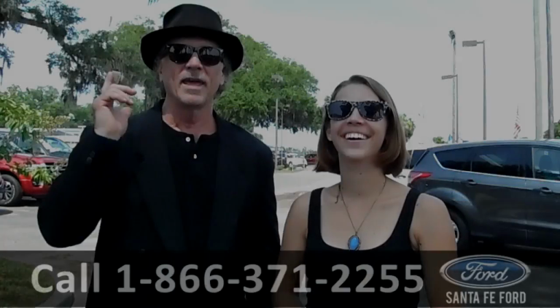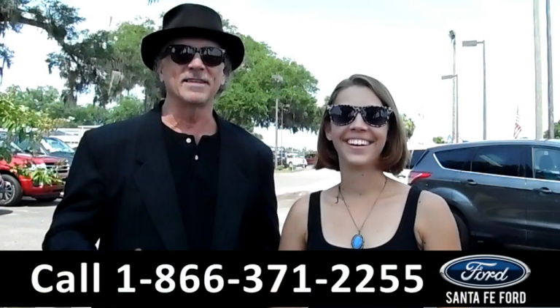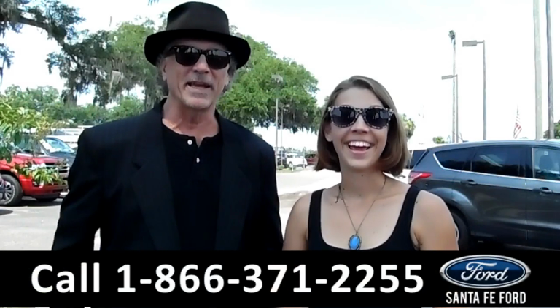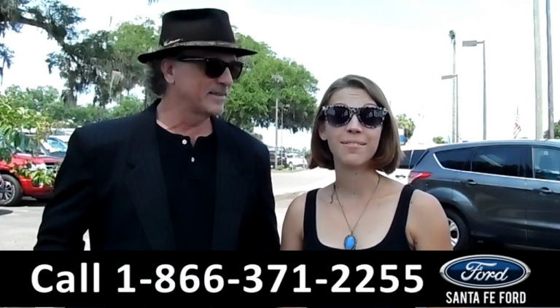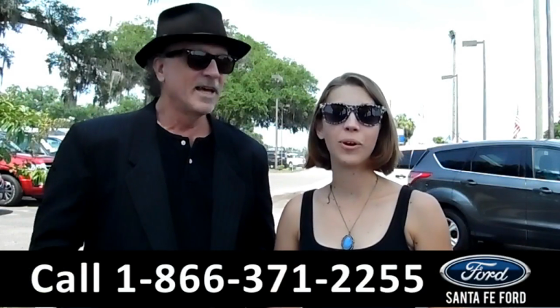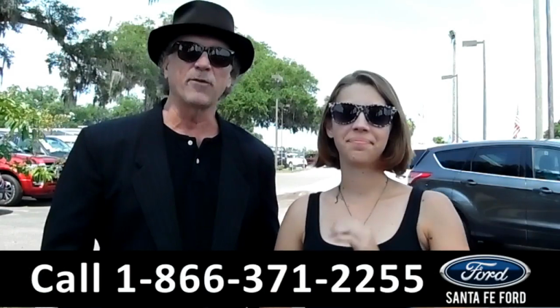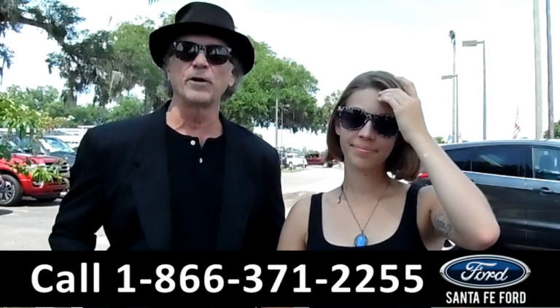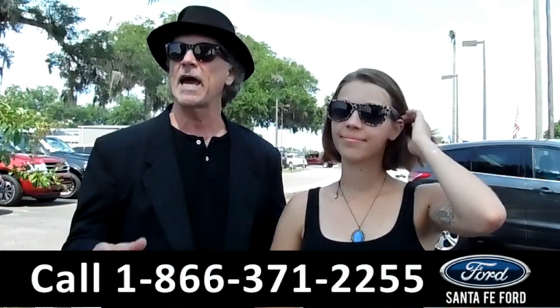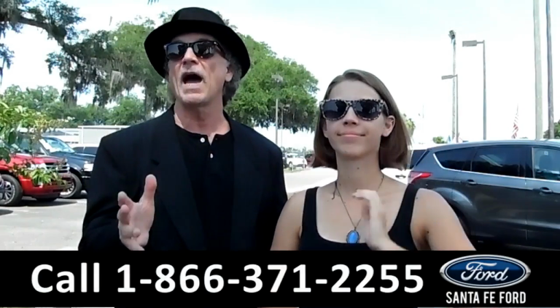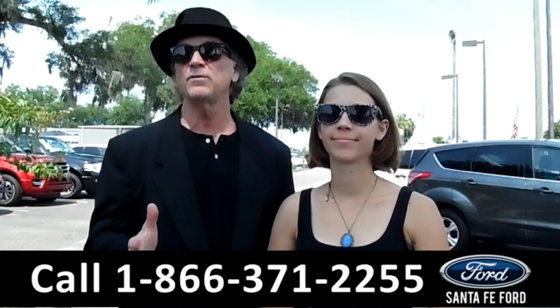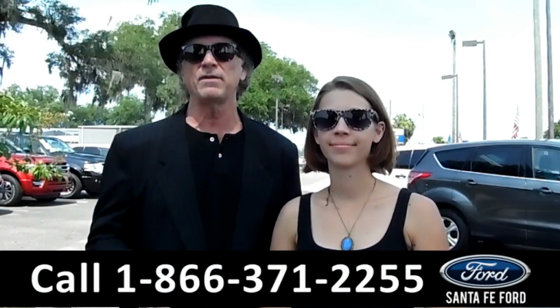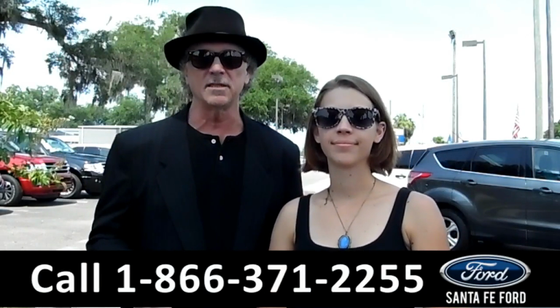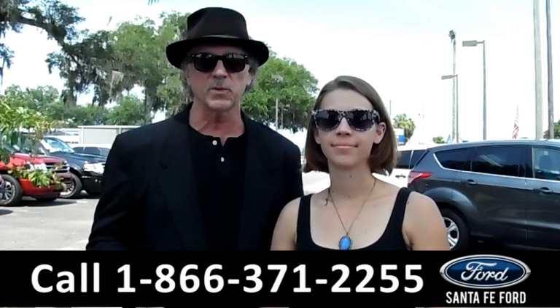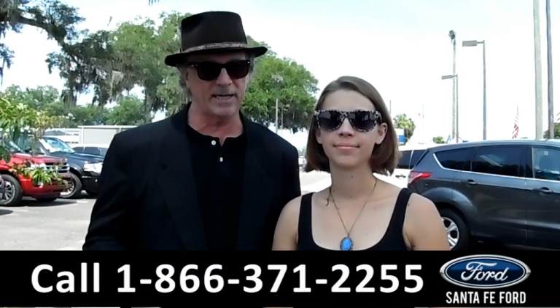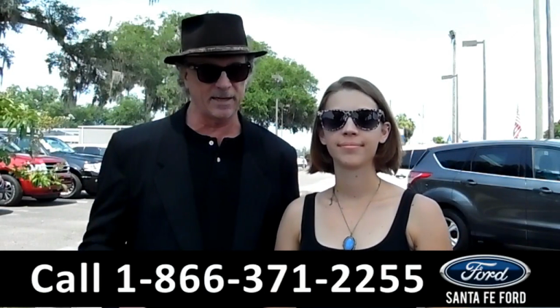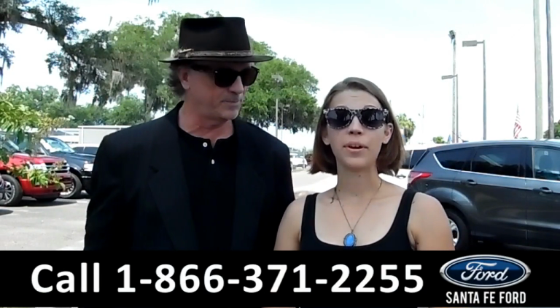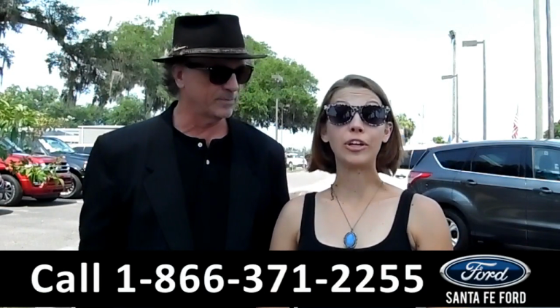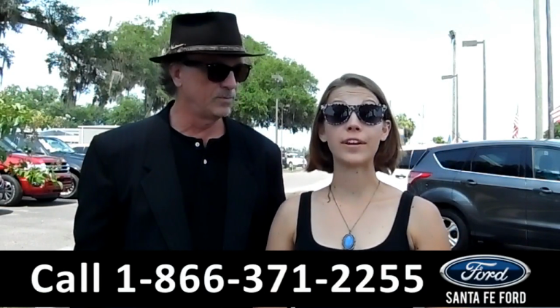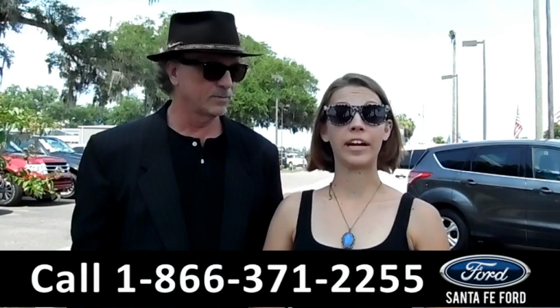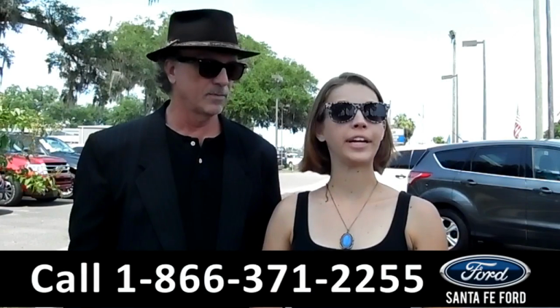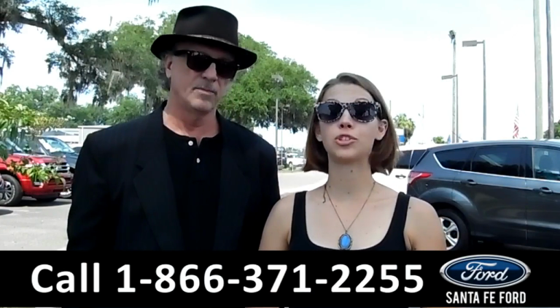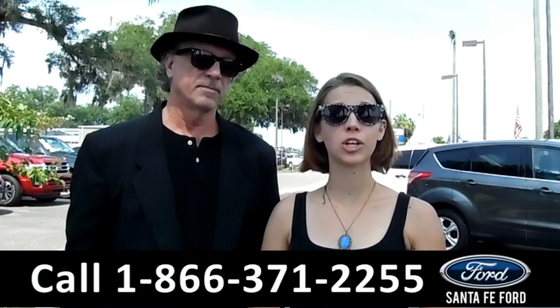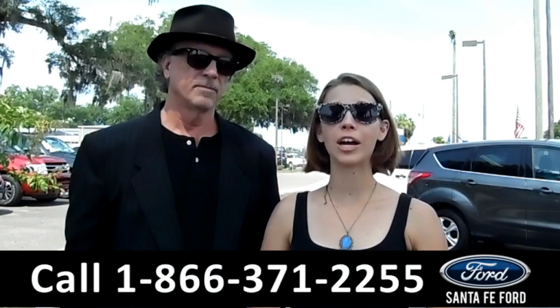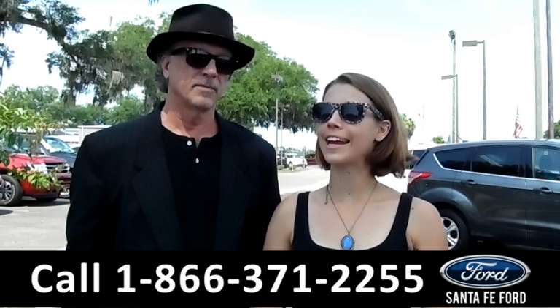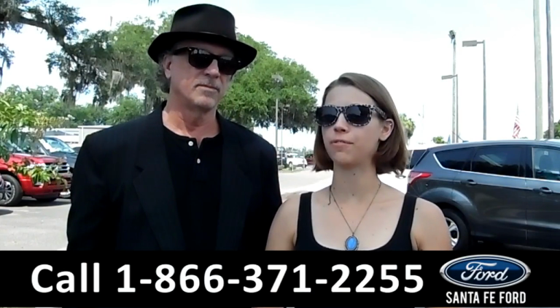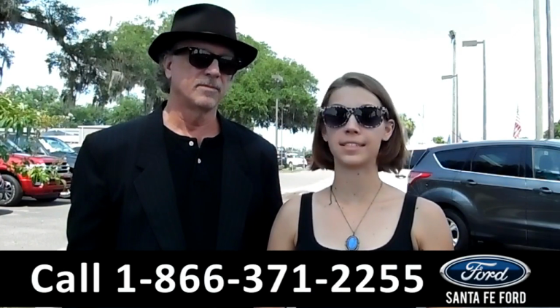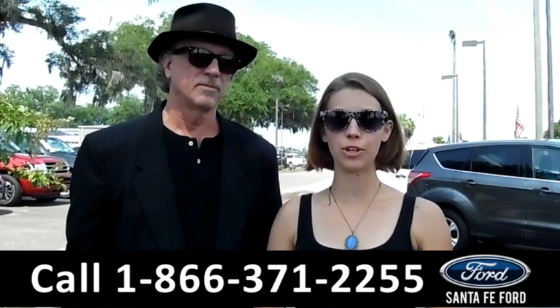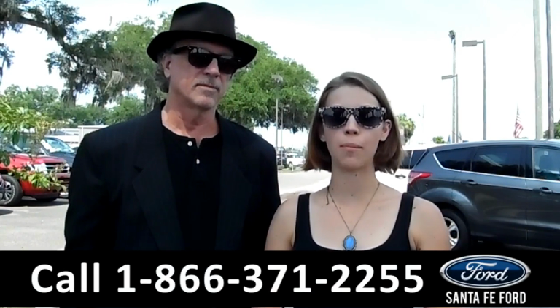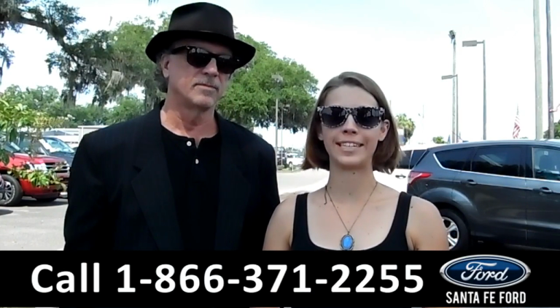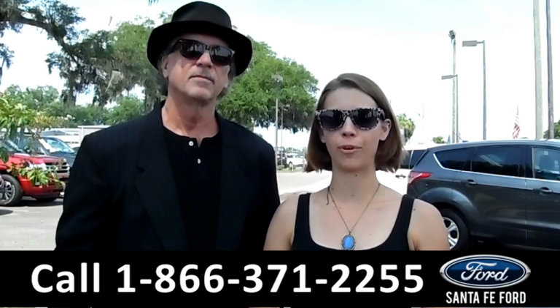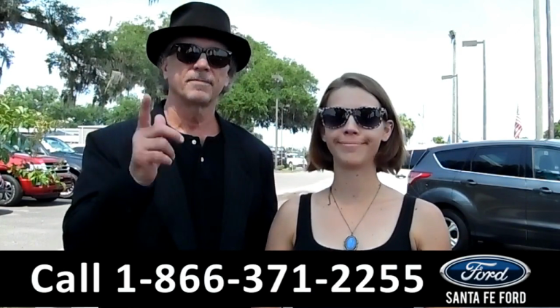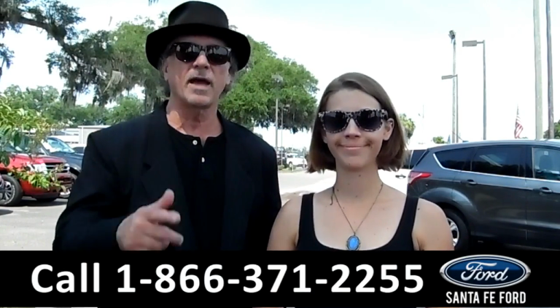Hey, this is Randy and I'm Sable. SantafeFord.com, I-75 at exit number 399. We've got a huge inventory of pre-owned trucks, cars, and SUVs. Stay tuned, I've got more details for you. That's right.